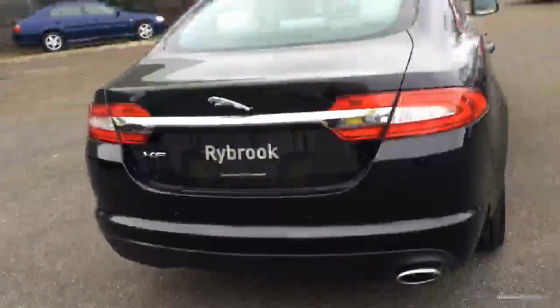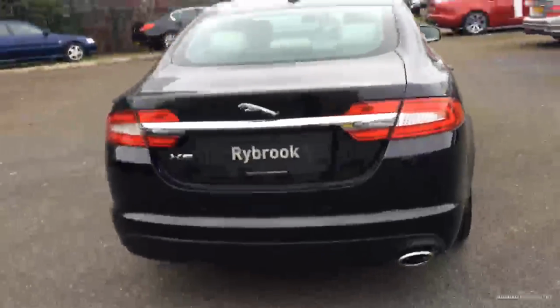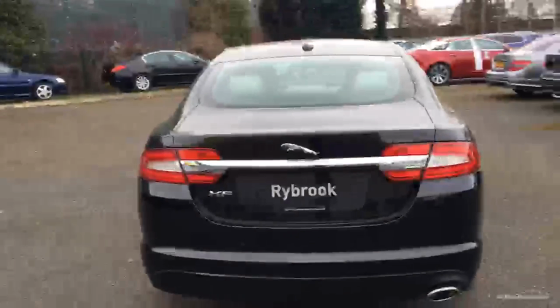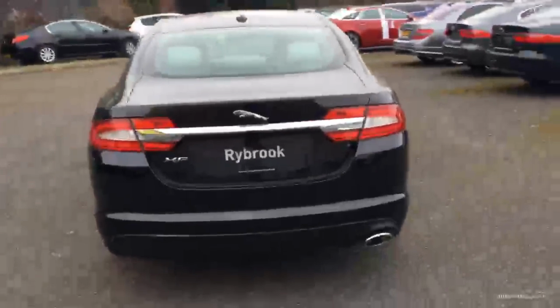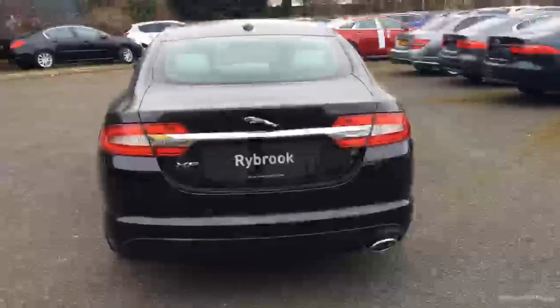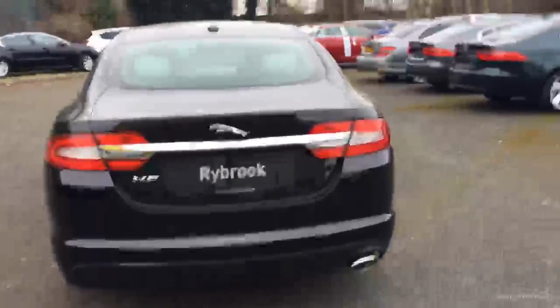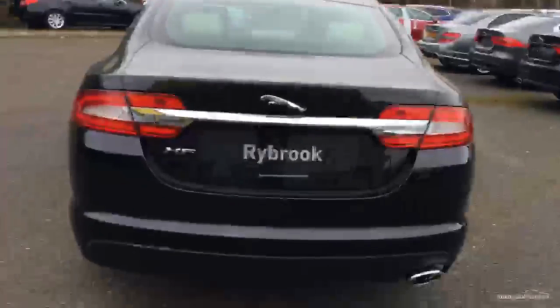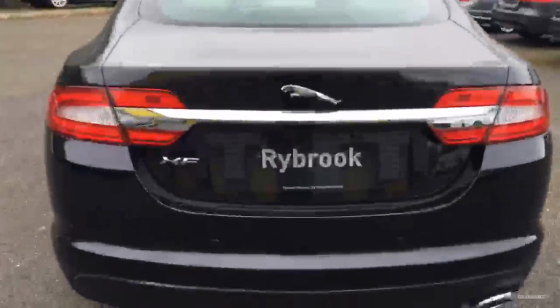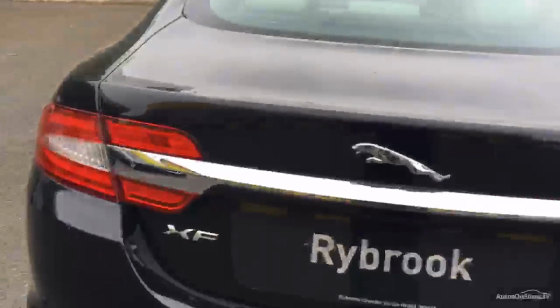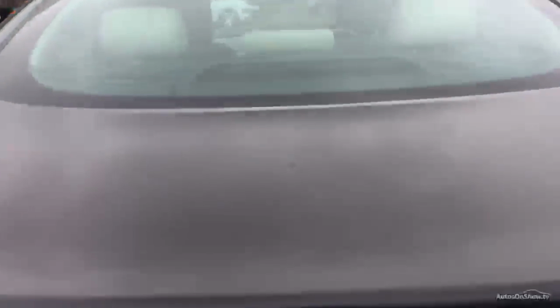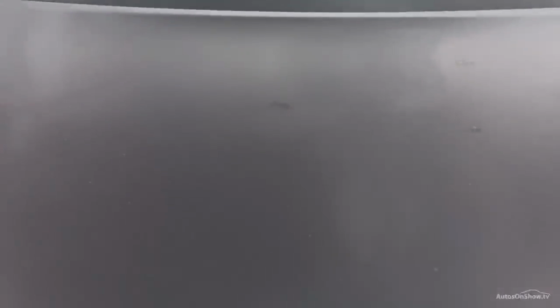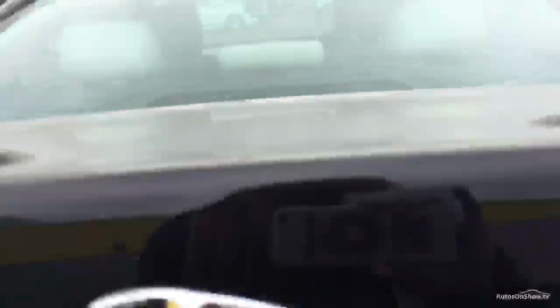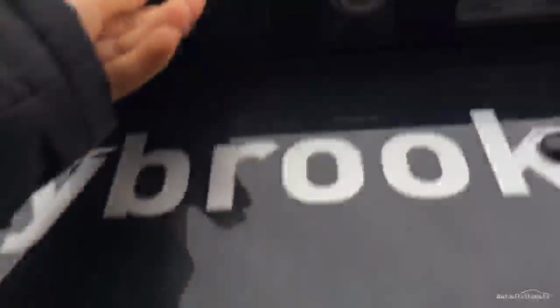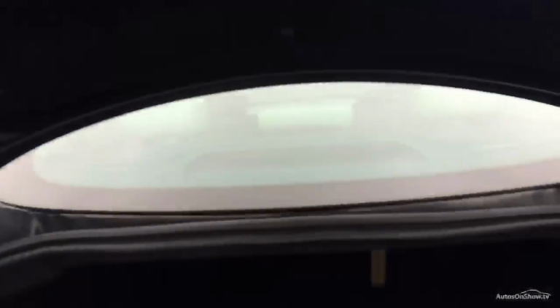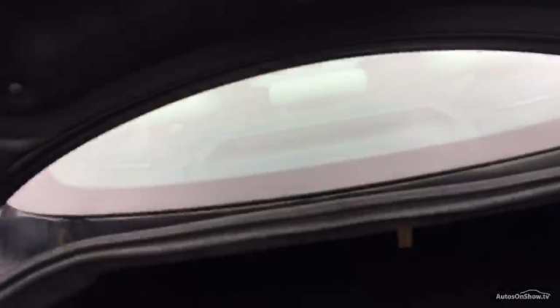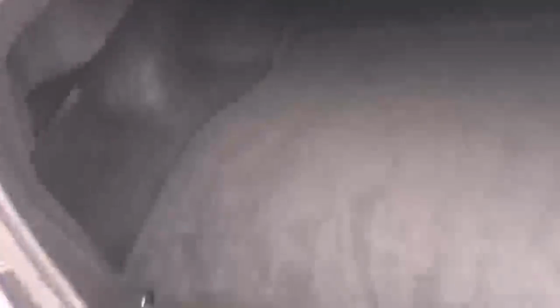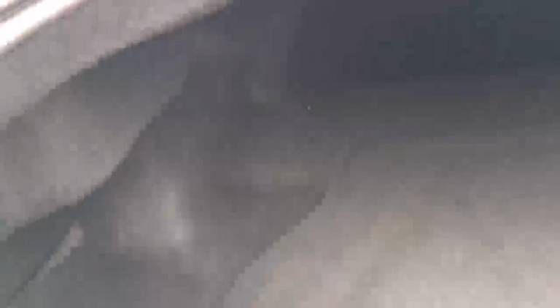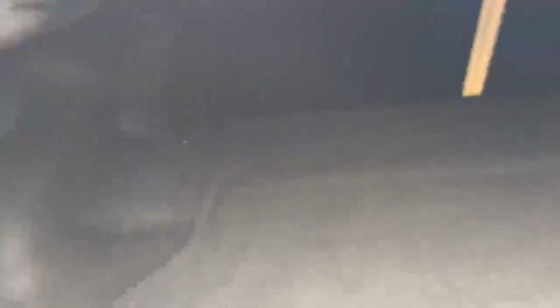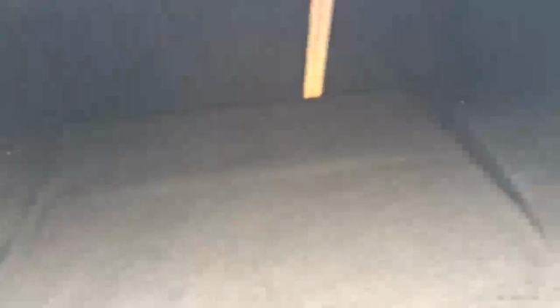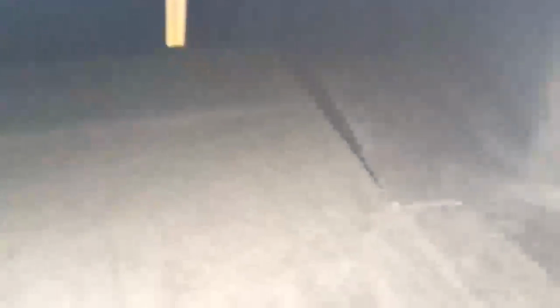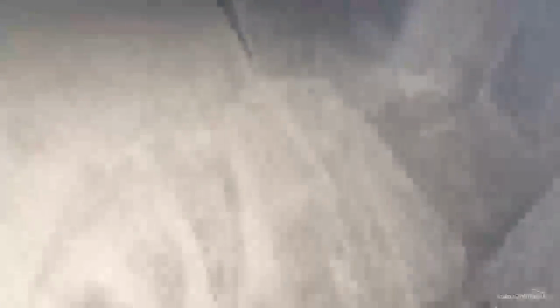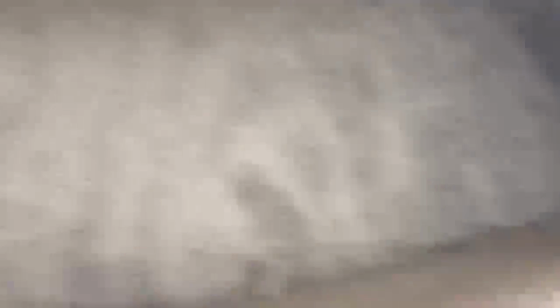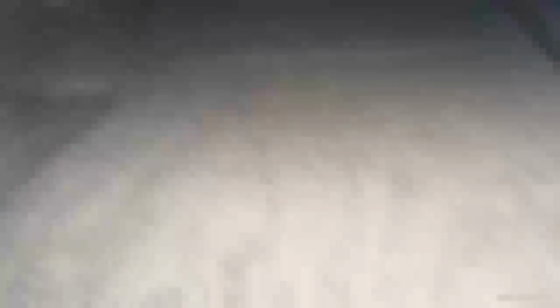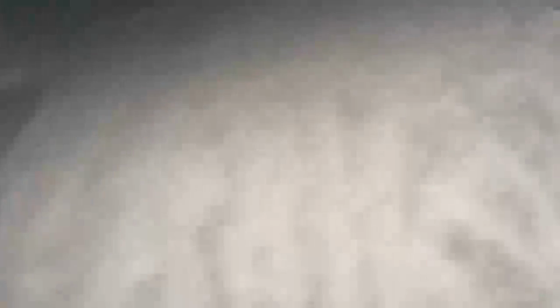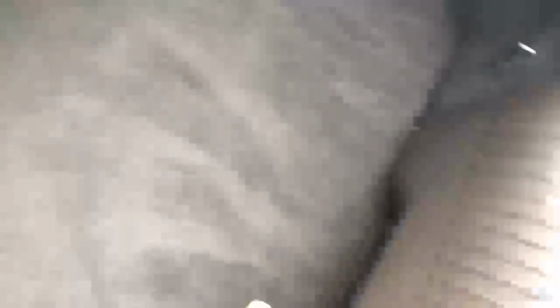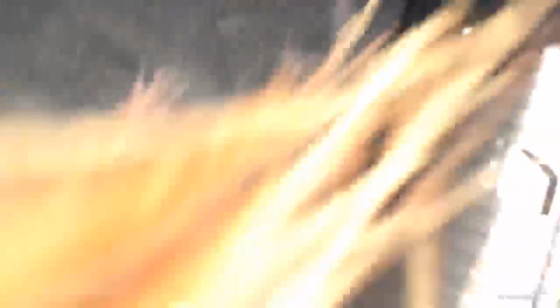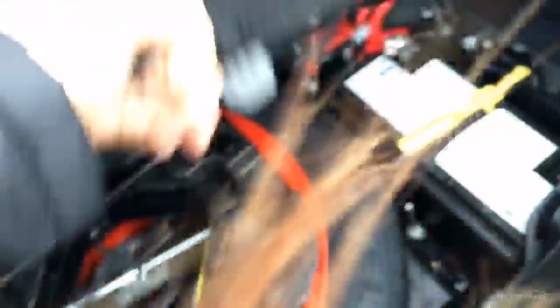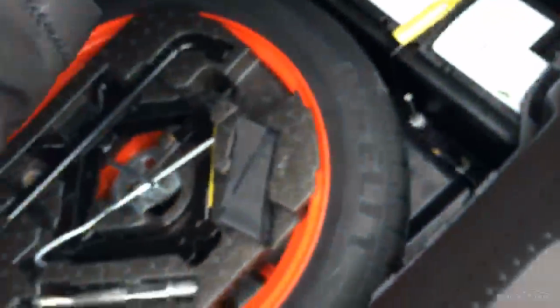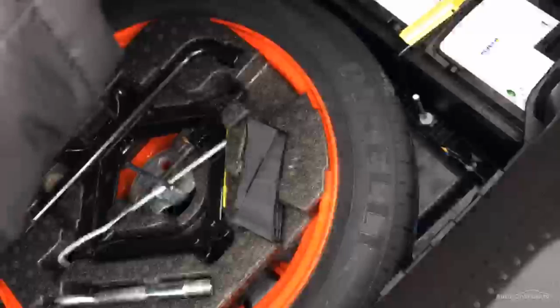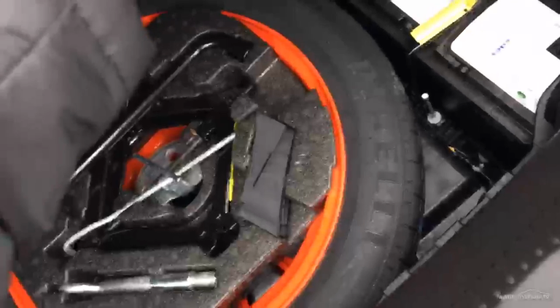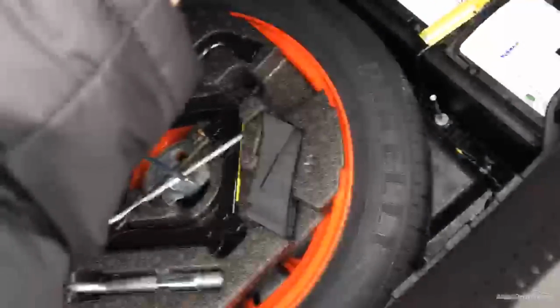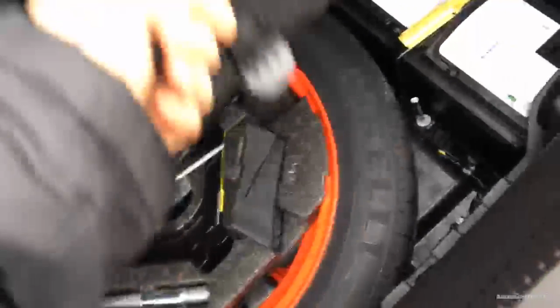Coming round the back — as I said, rear parking sensors. Opening the boot — nice big spacious boot, fabrics in good condition. We've got a spare alloy space saver wheel underneath.